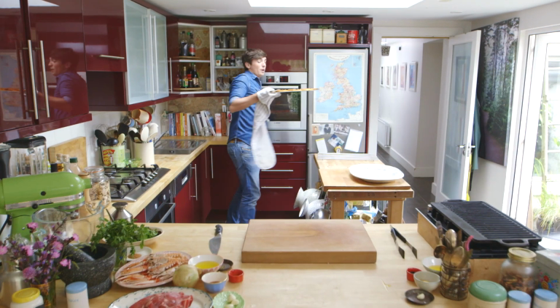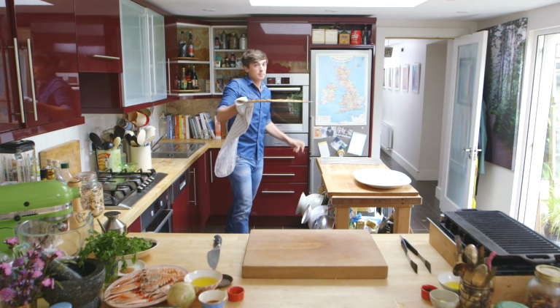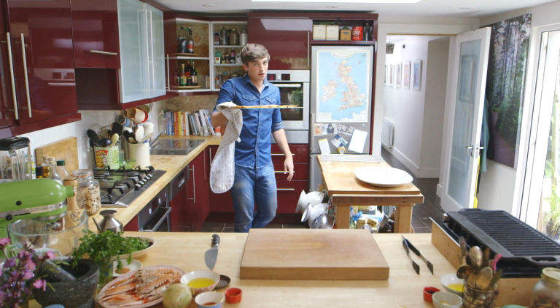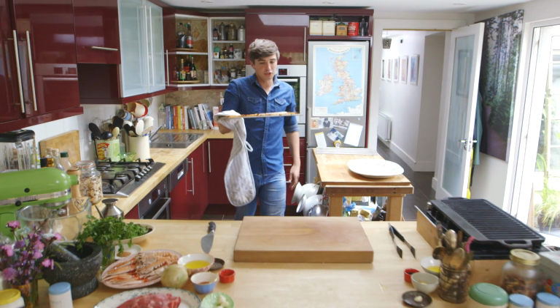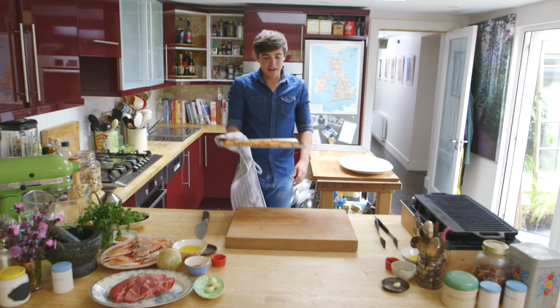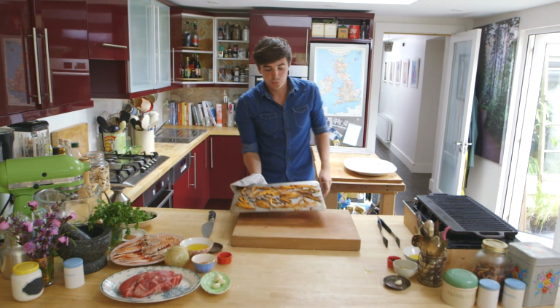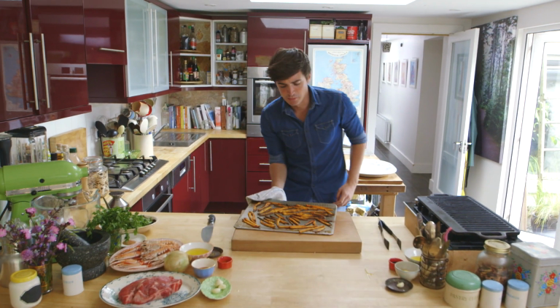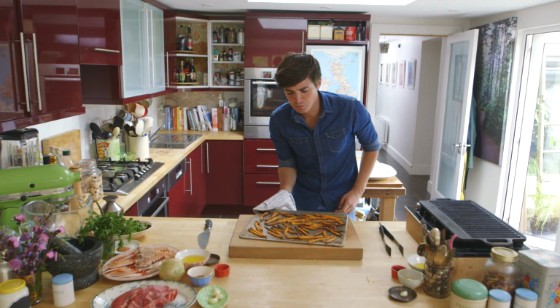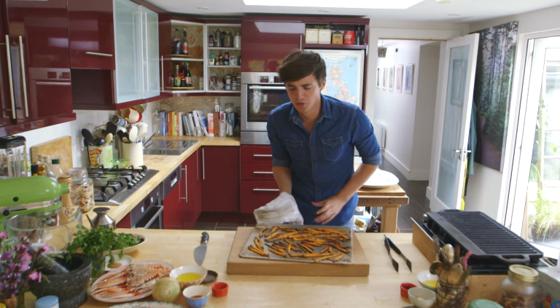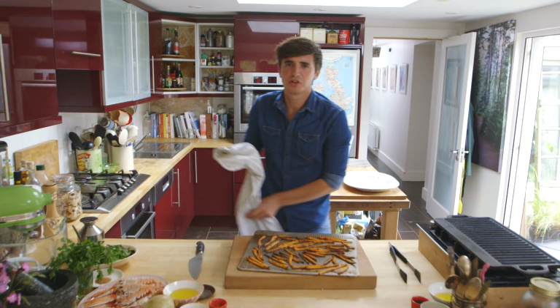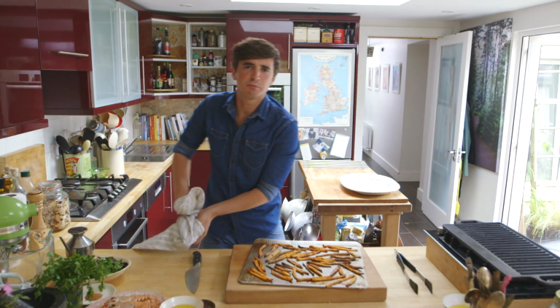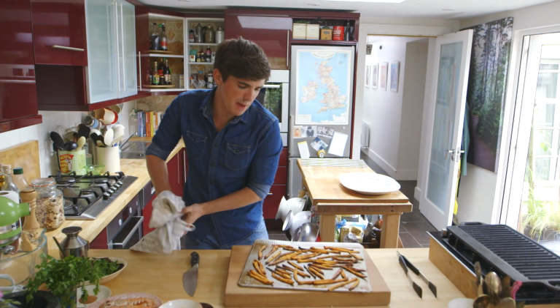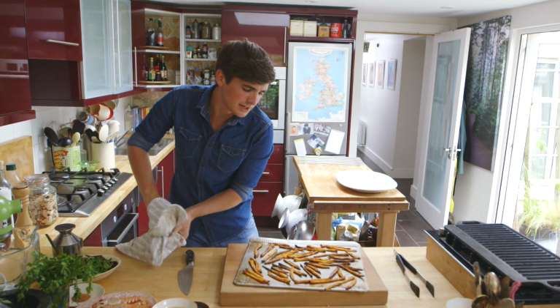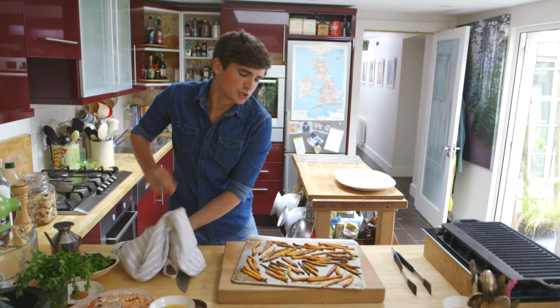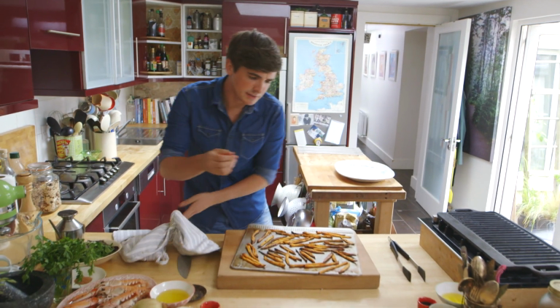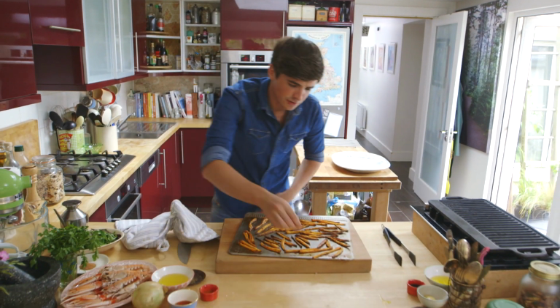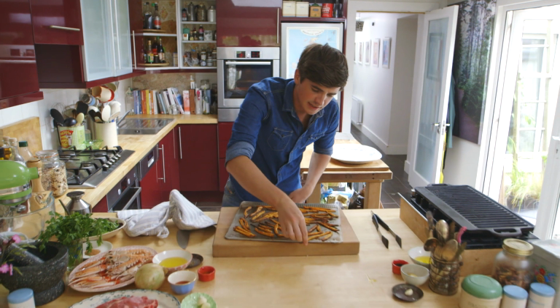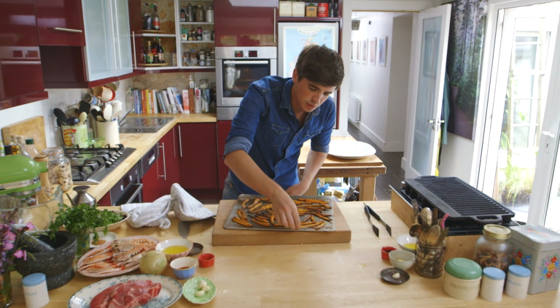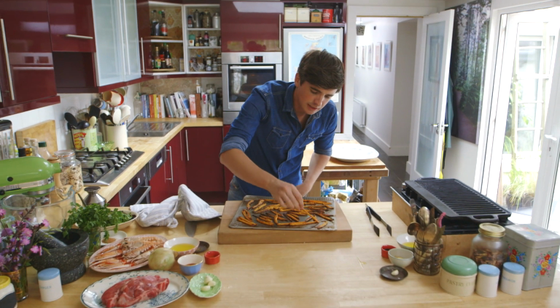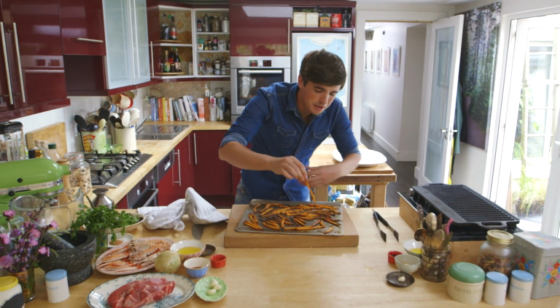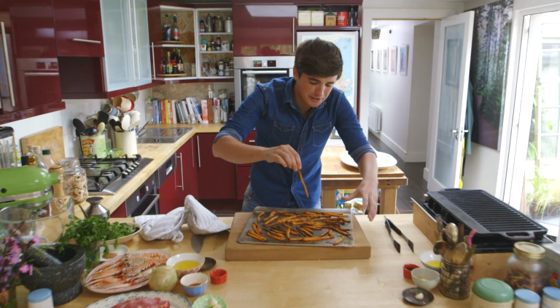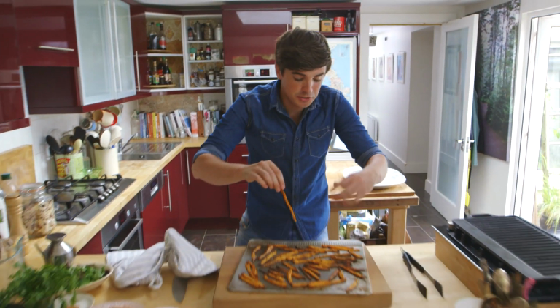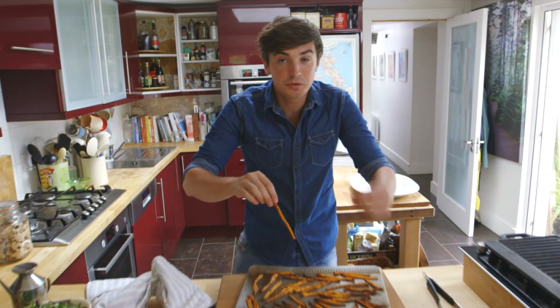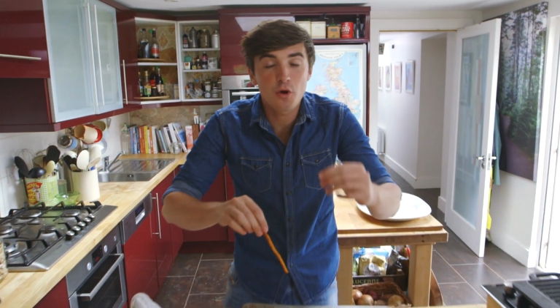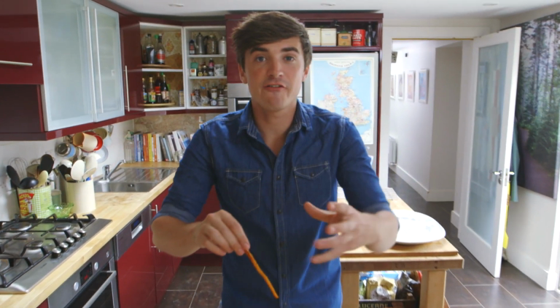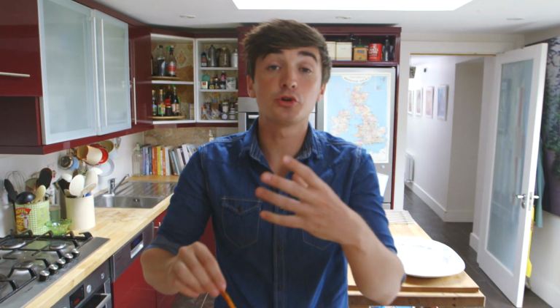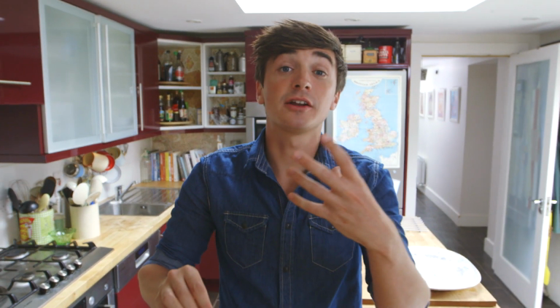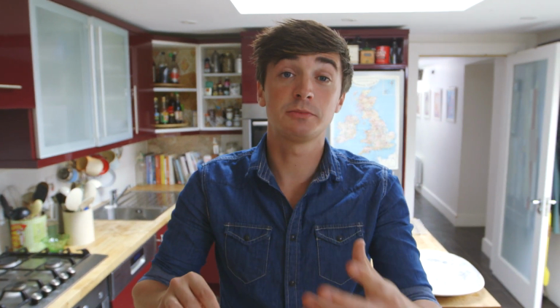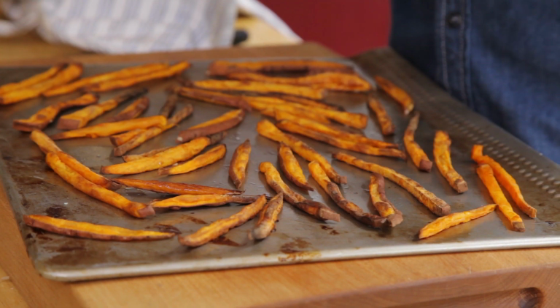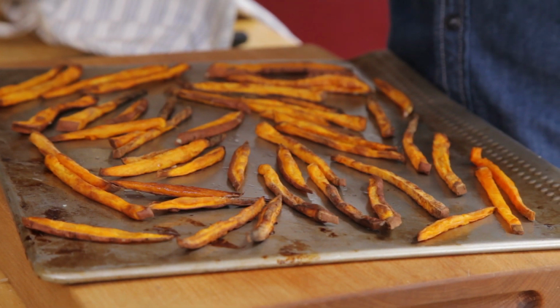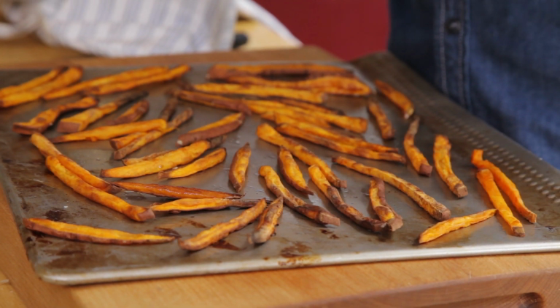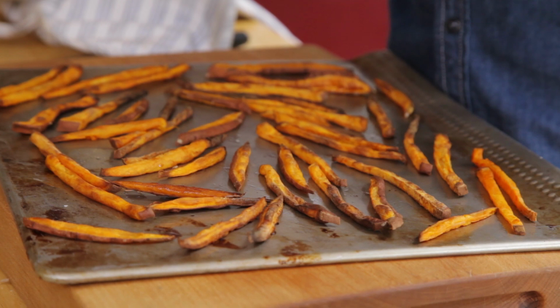When they come out of the oven, you get left with the most beautiful crispy baked sweet potato fries. They do look a little charred on the outside, but you do need to go that far in order to get a crispy exterior.